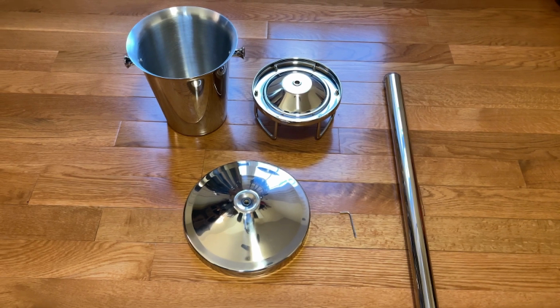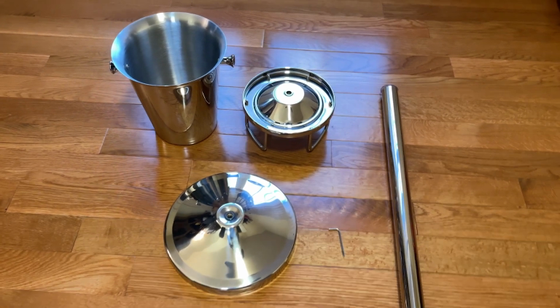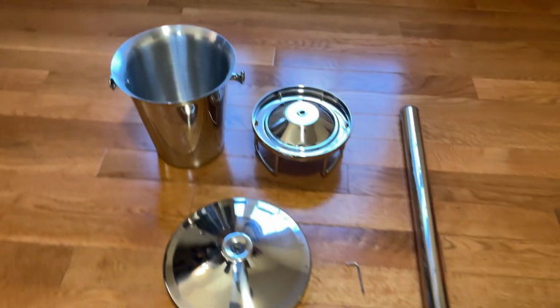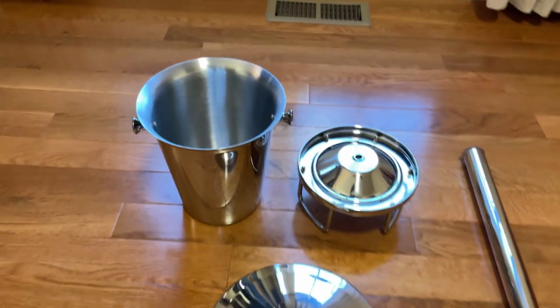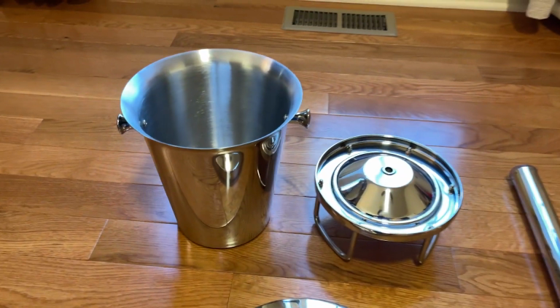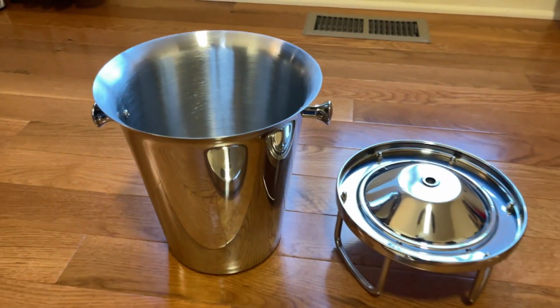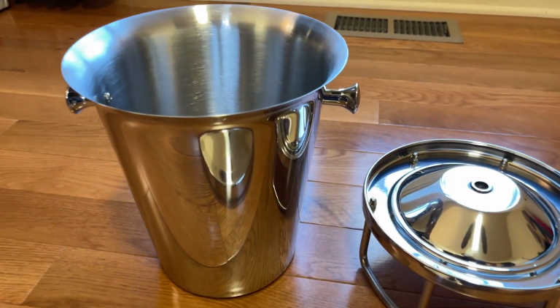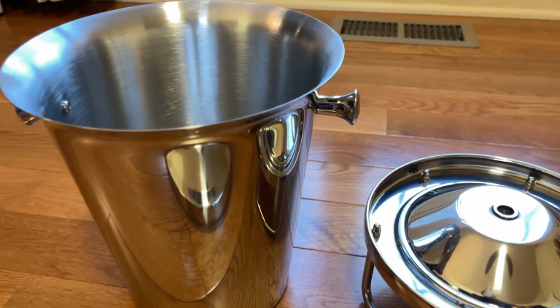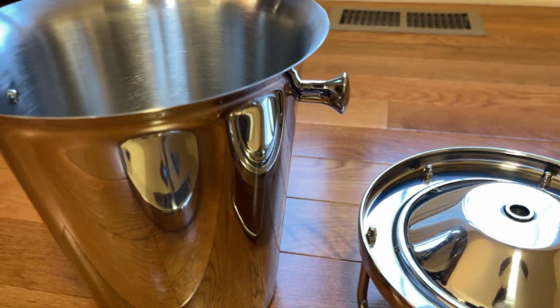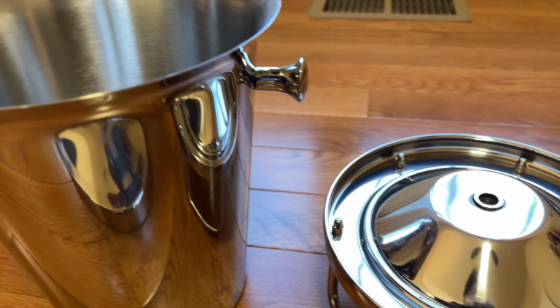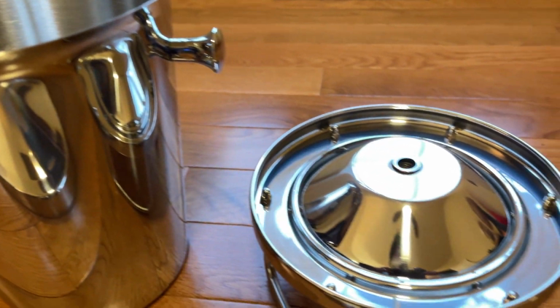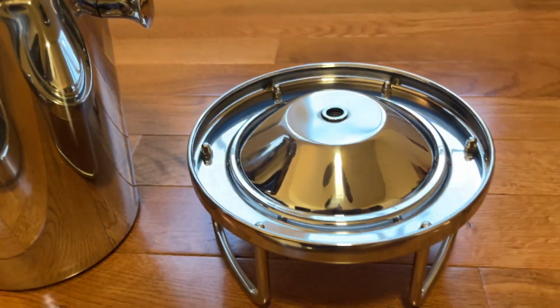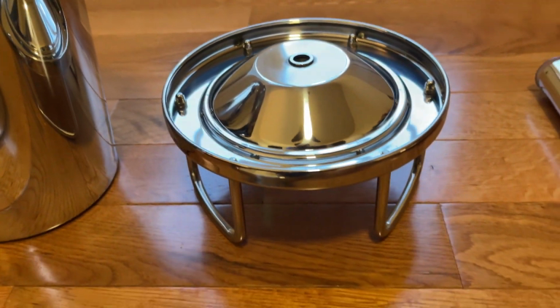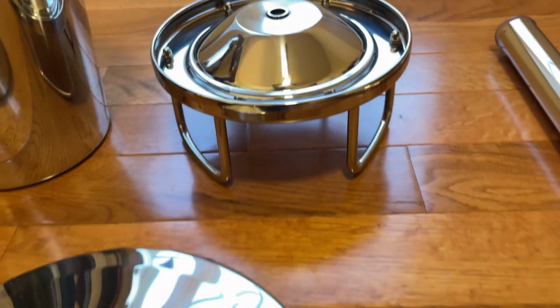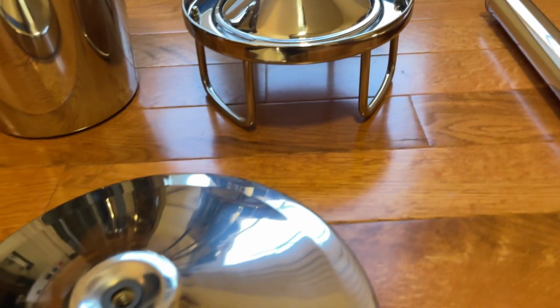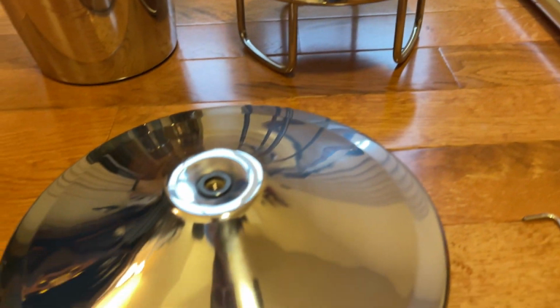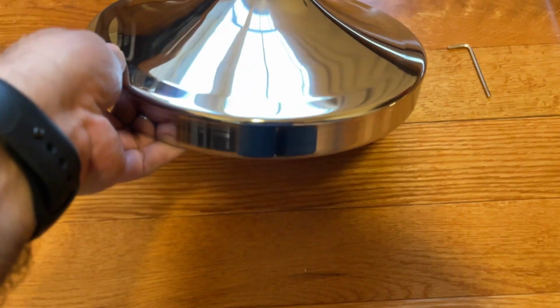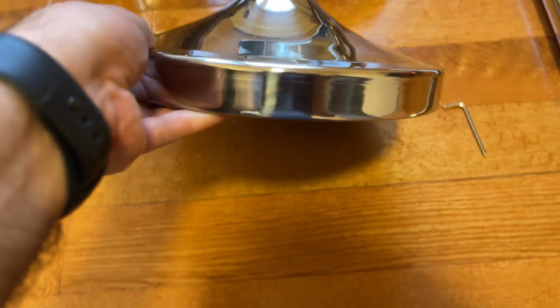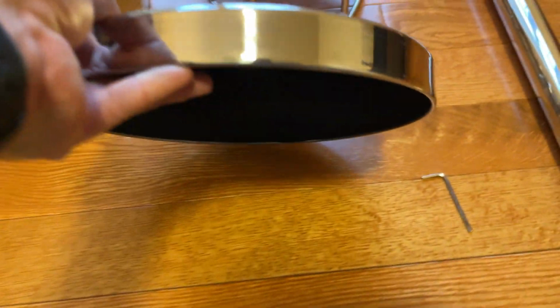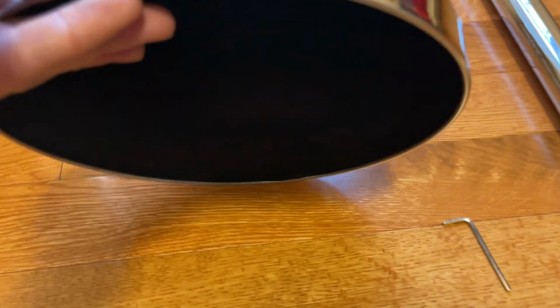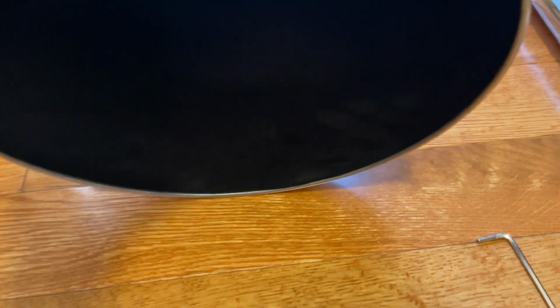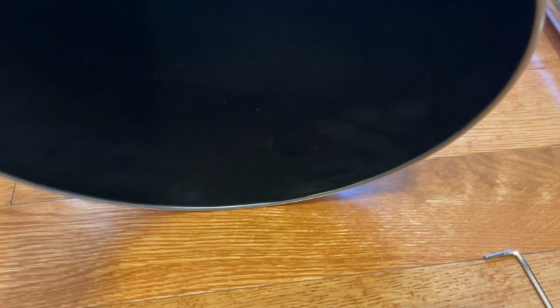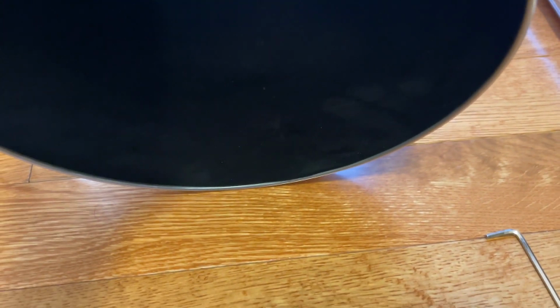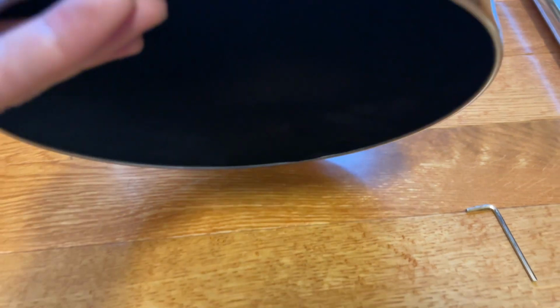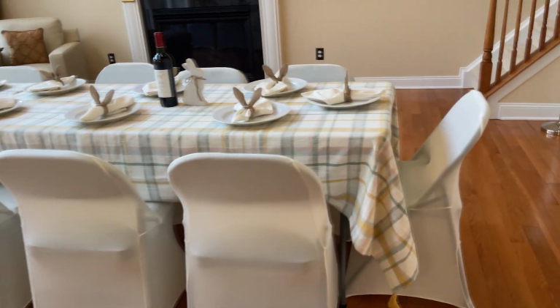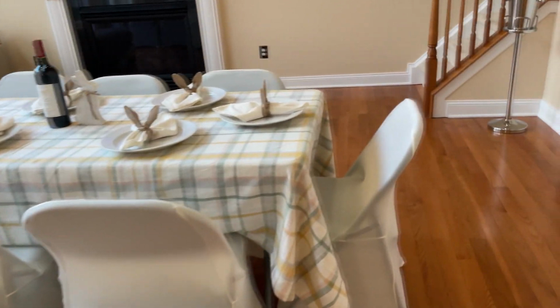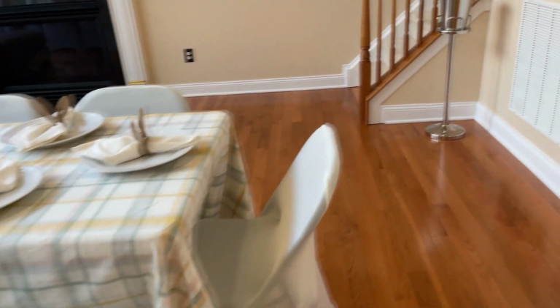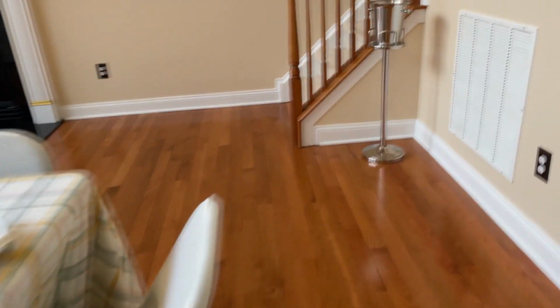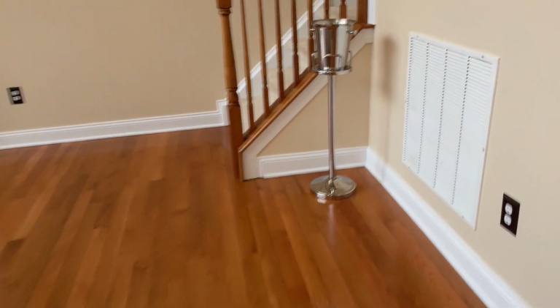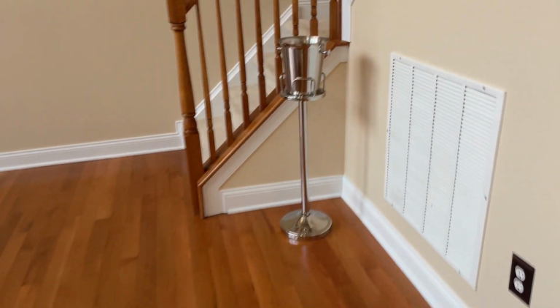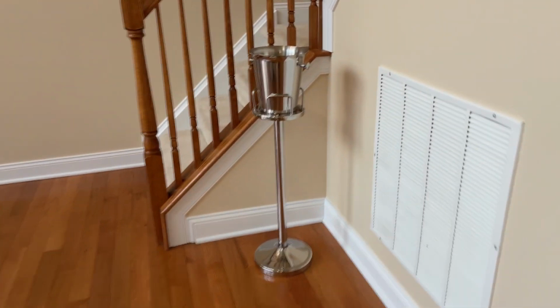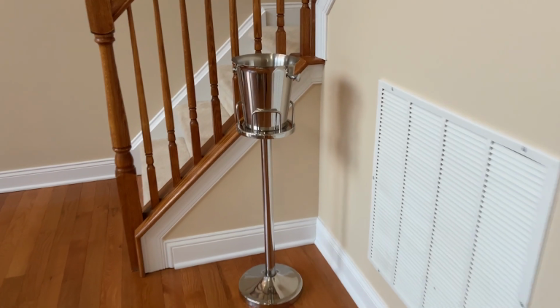I'm very pleased with this standing stainless steel ice bucket, and here is why. Each piece appears durable and well made, including the weighted bottom base. The setup was simple and looked very classy near our table for a holiday dinner.